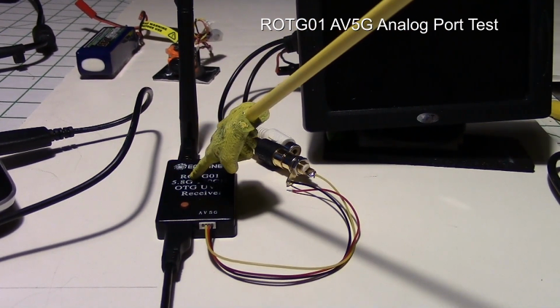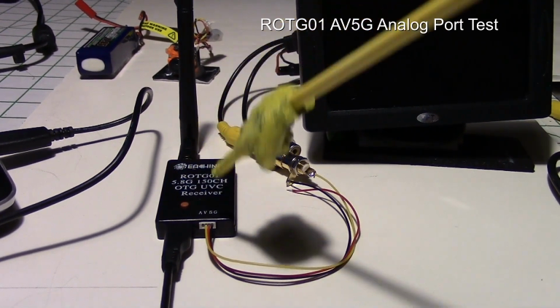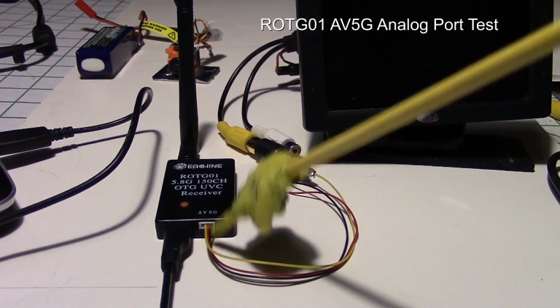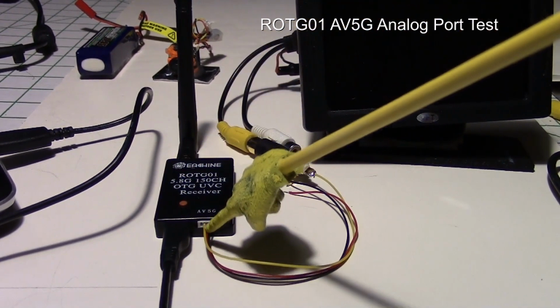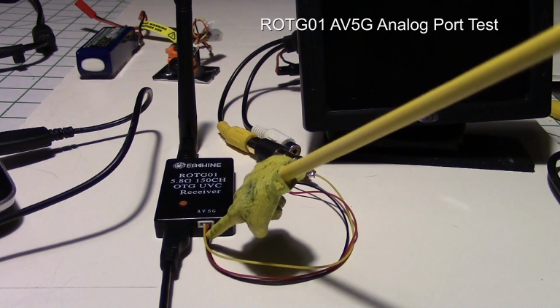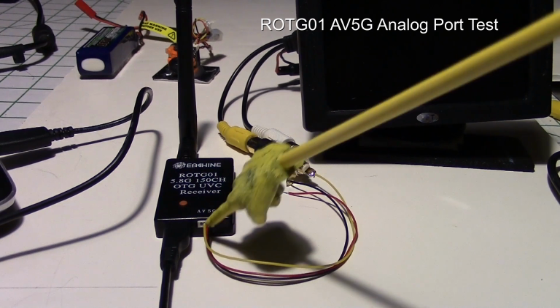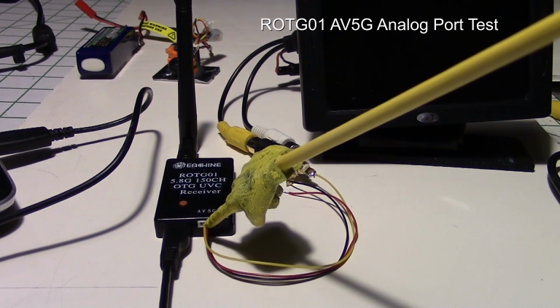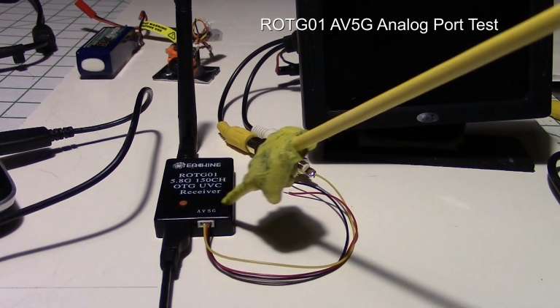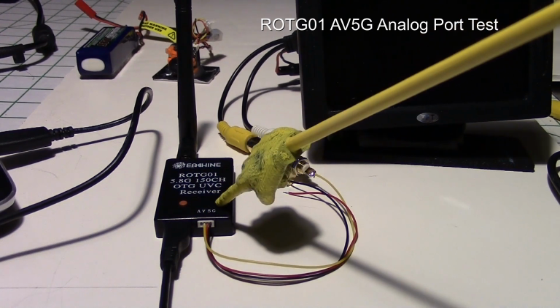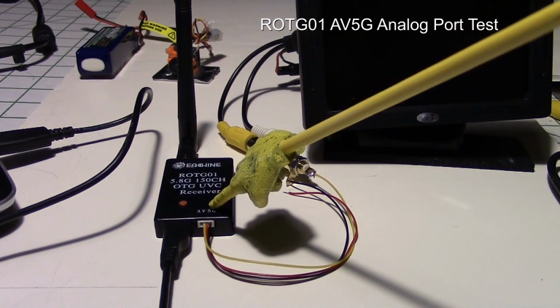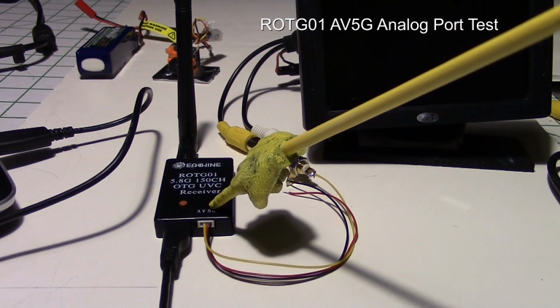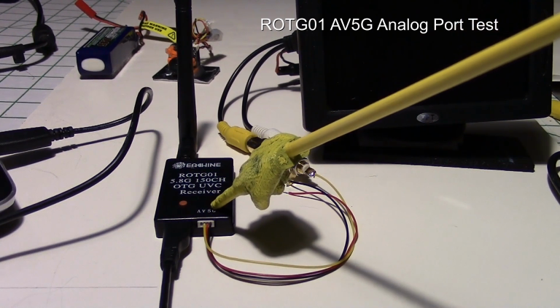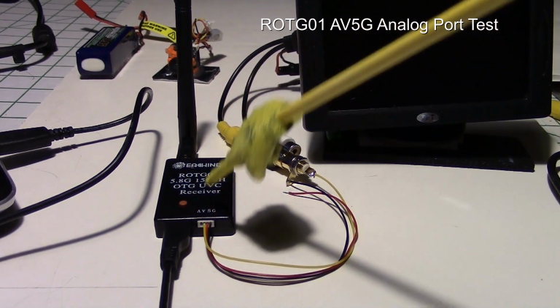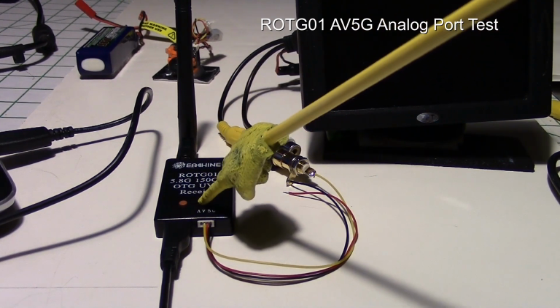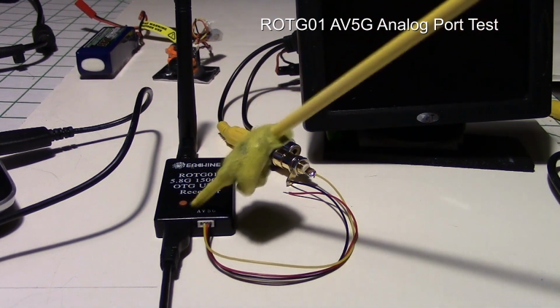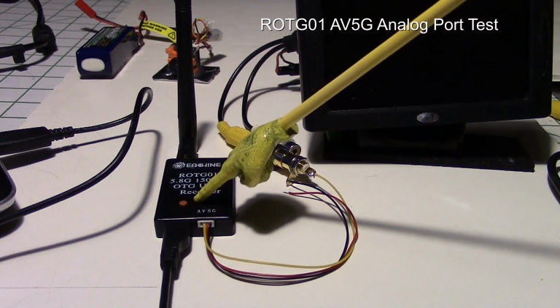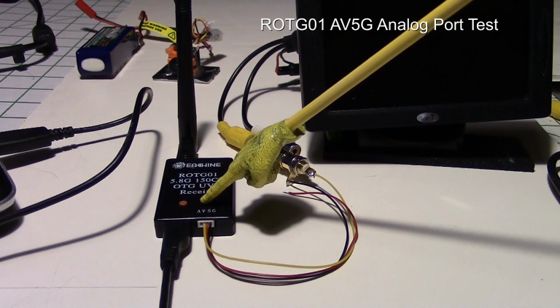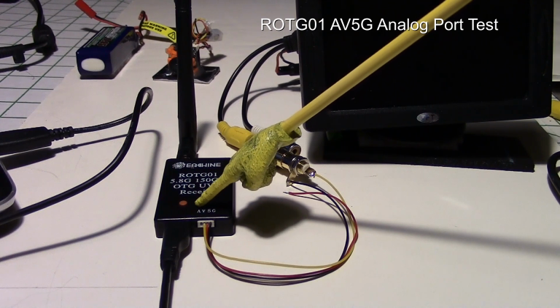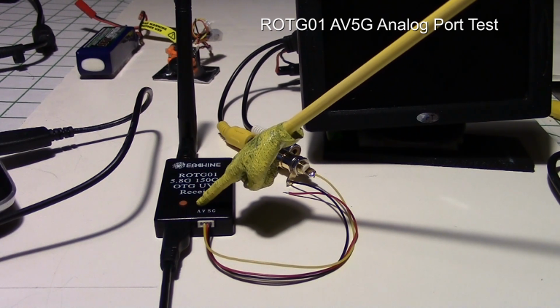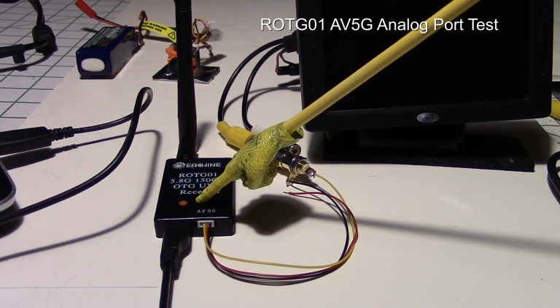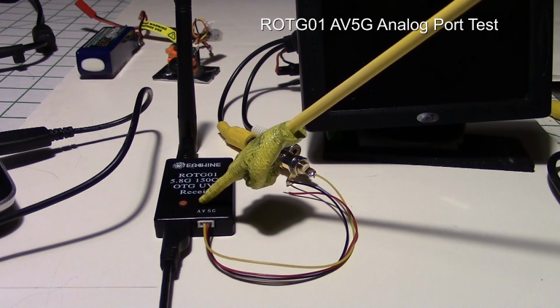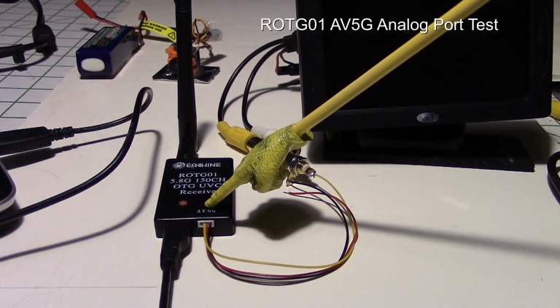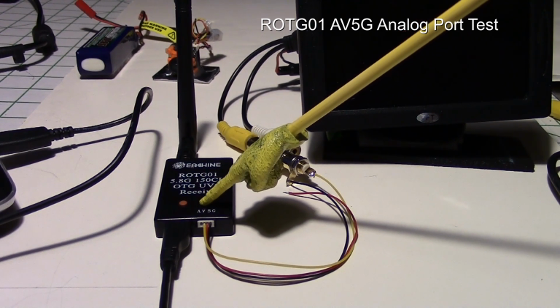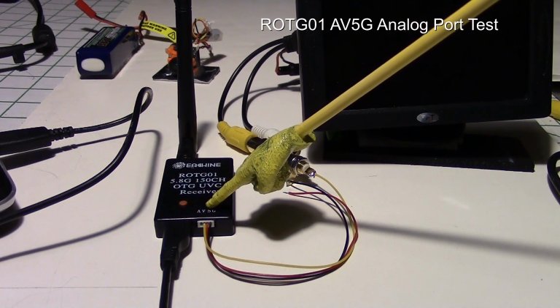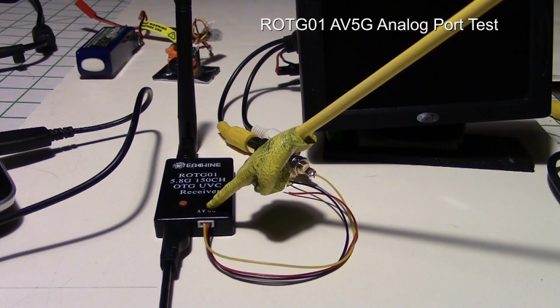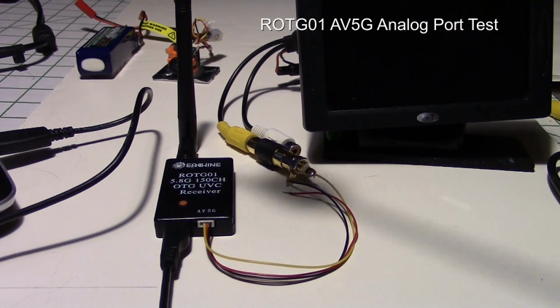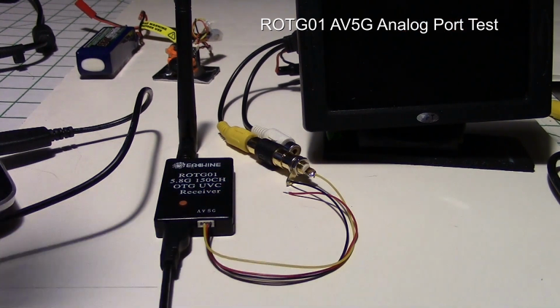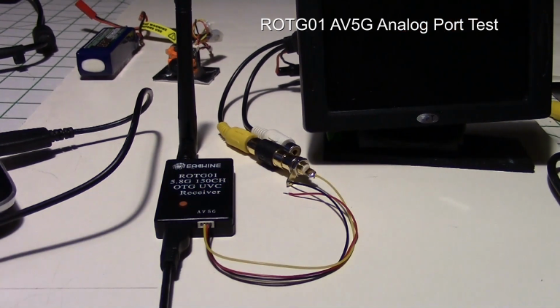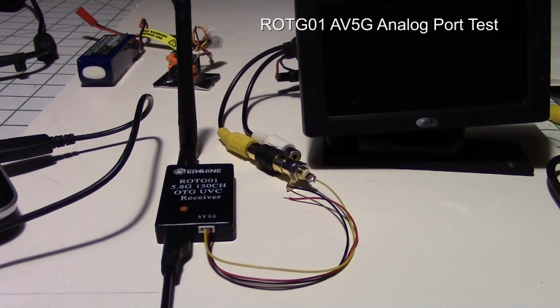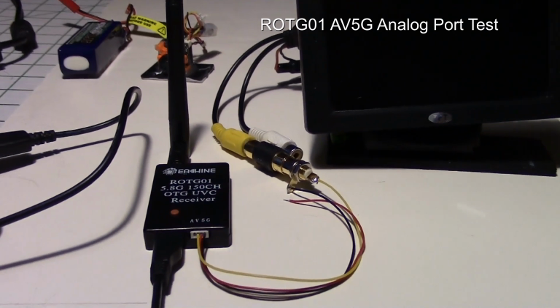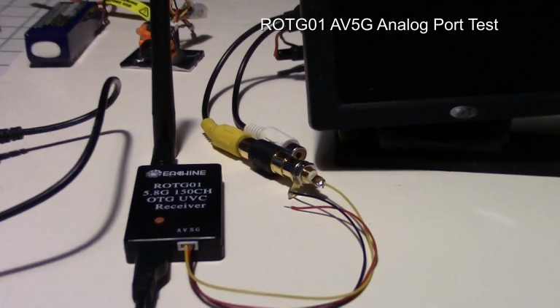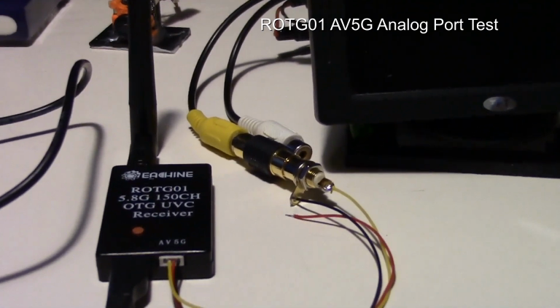You could power it off the red wire on the analog port right here. You can see it's got audio, video, 5 volts, and ground — that's what those mean, if I zoom in right here.